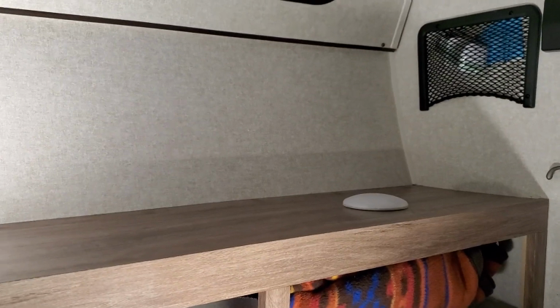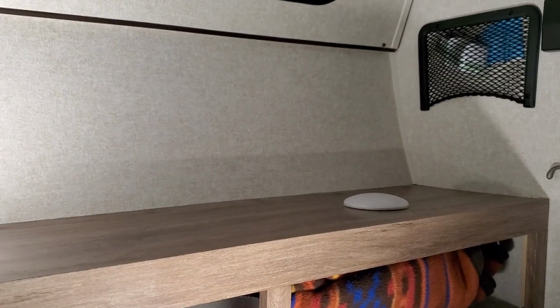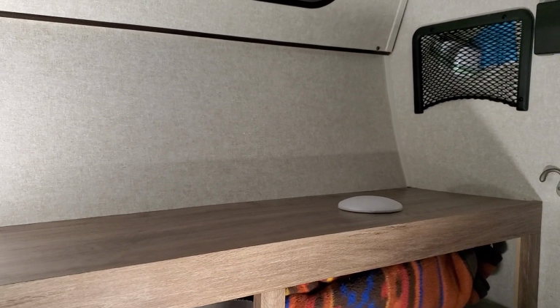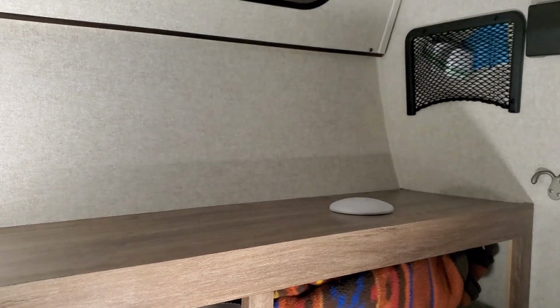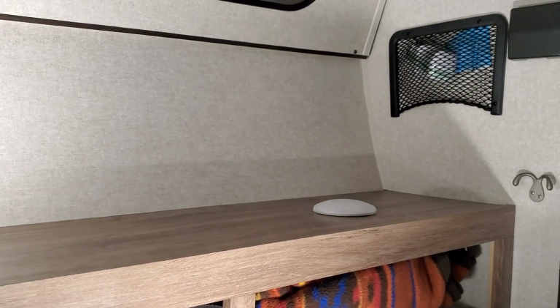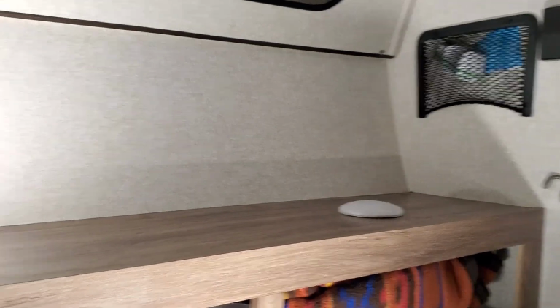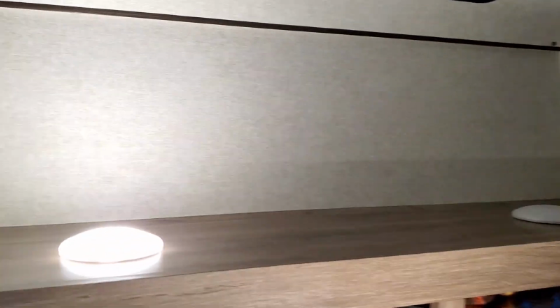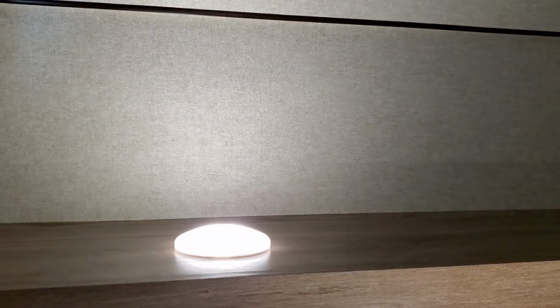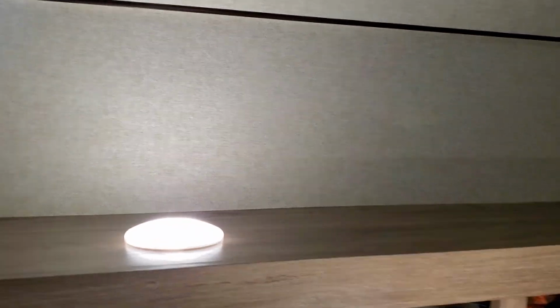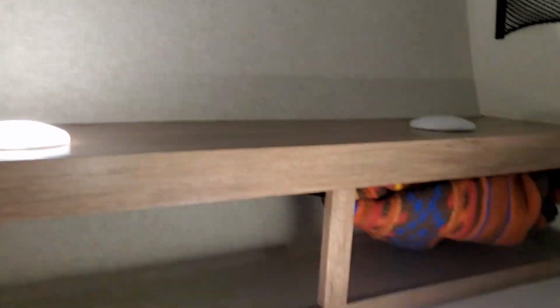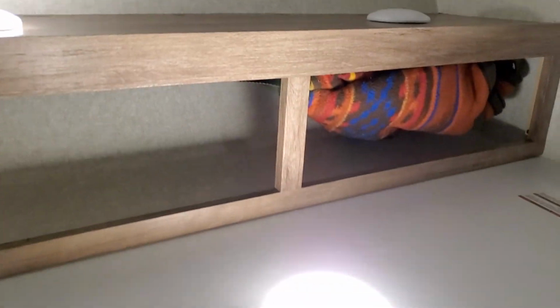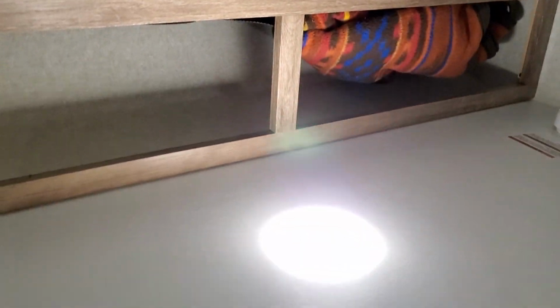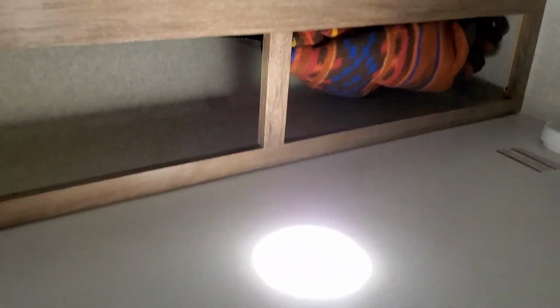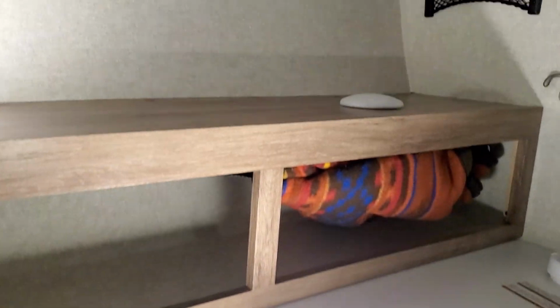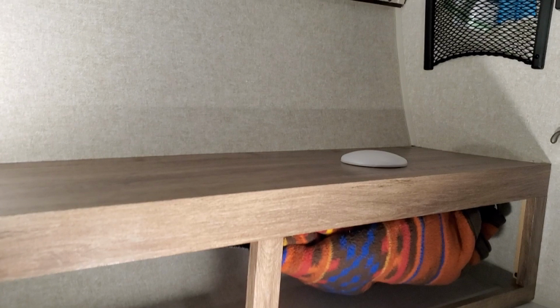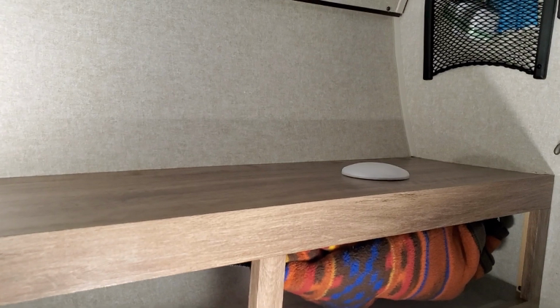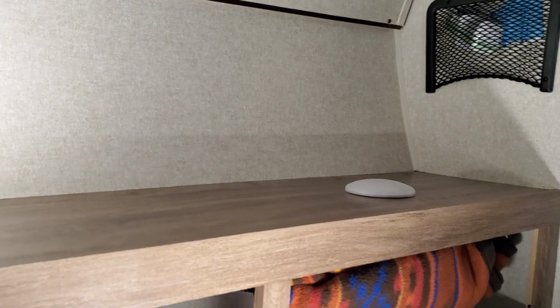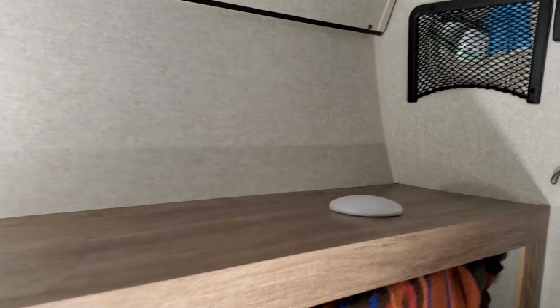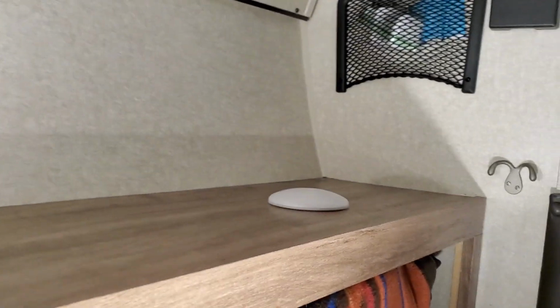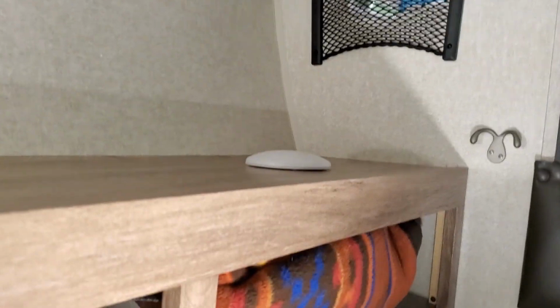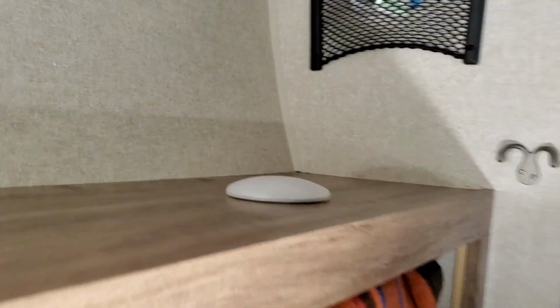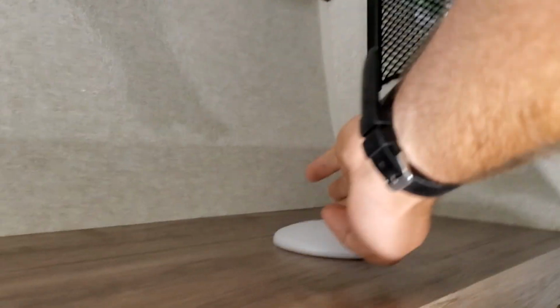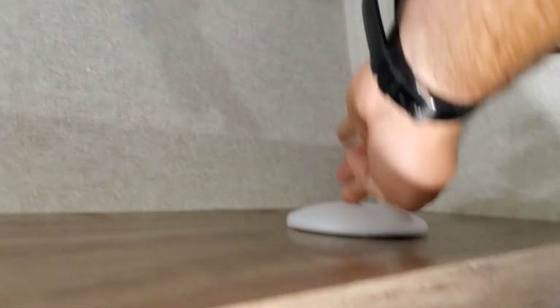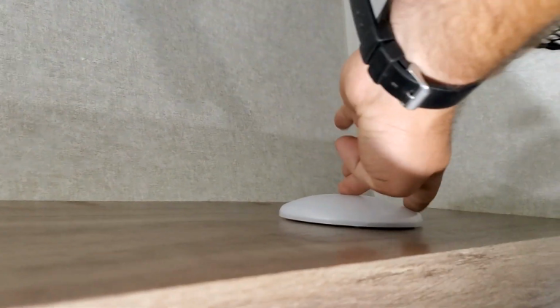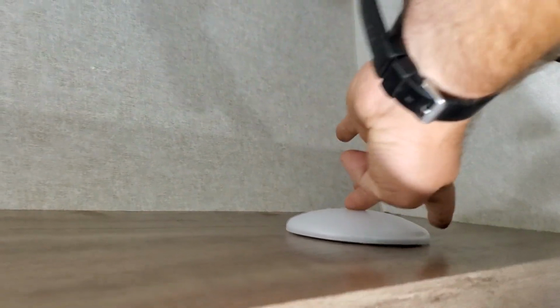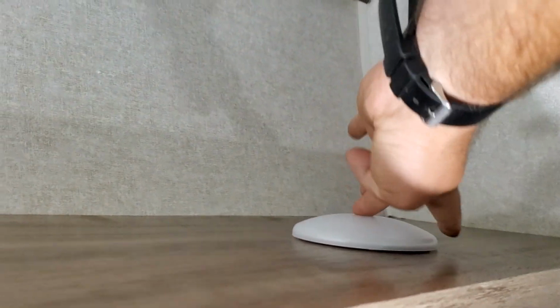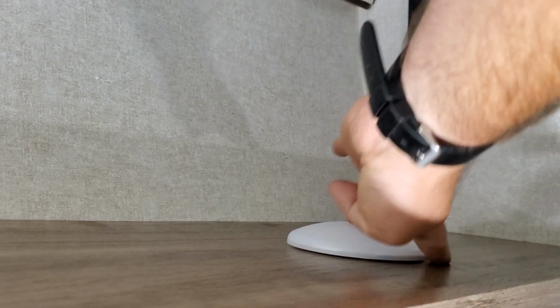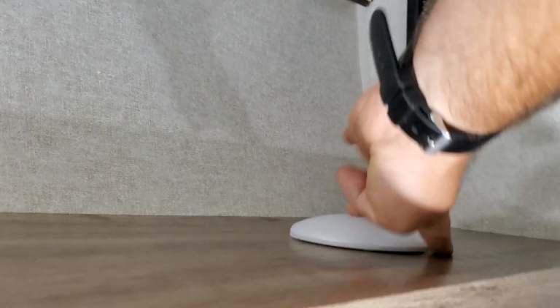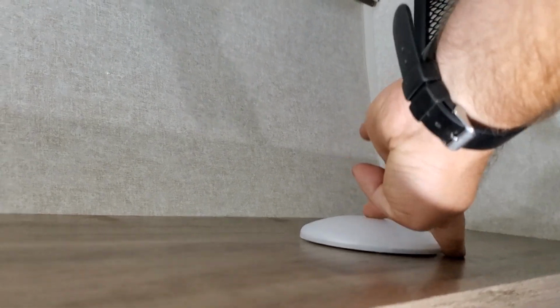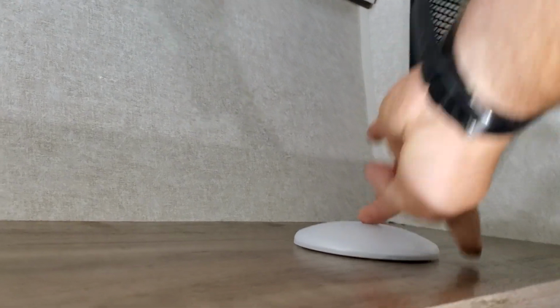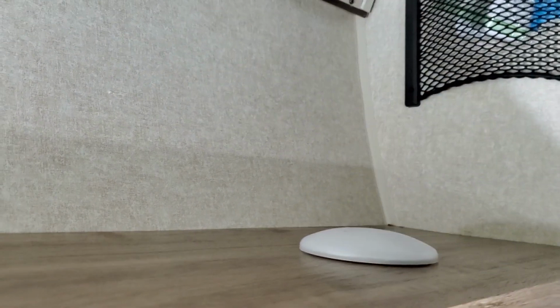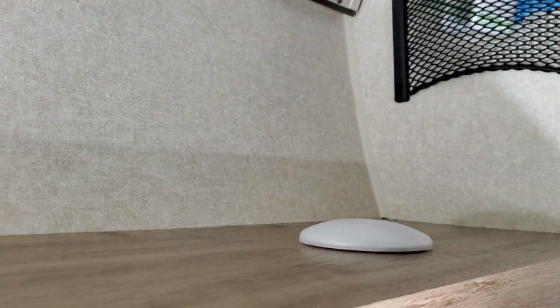Alright guys, so as you can see, I have that light that's not functioning. Pretty much the rest of them are. So I want to show you this. Kind of messing with it, nothing's working, right?